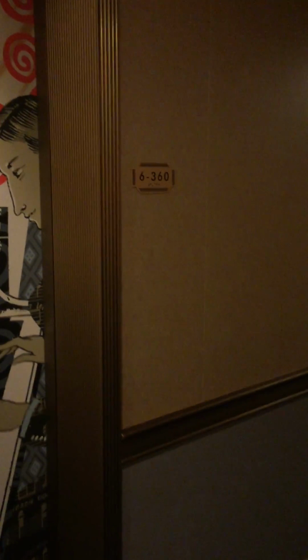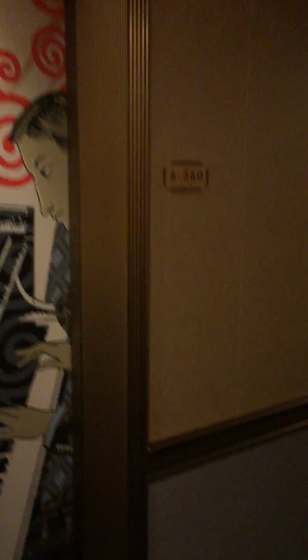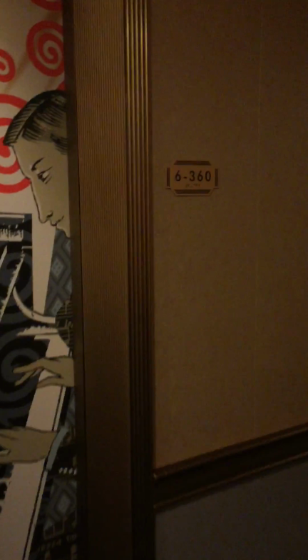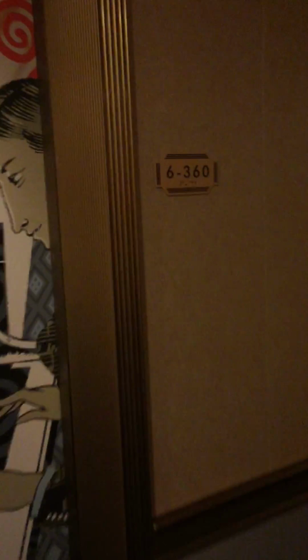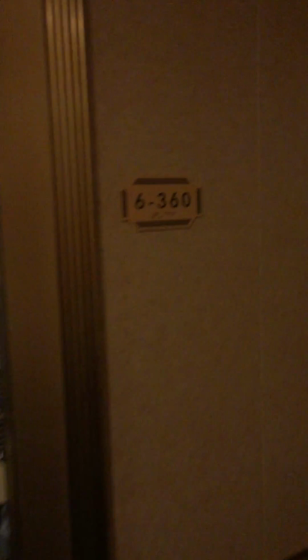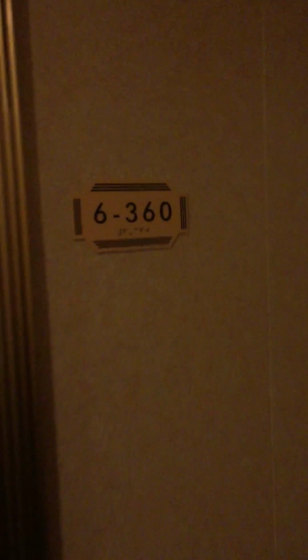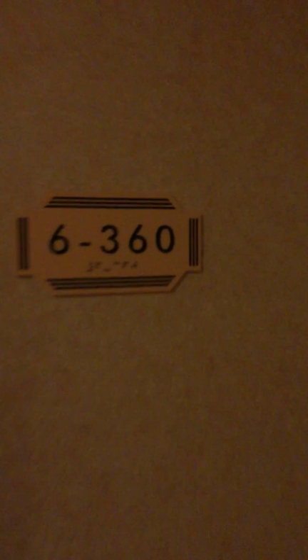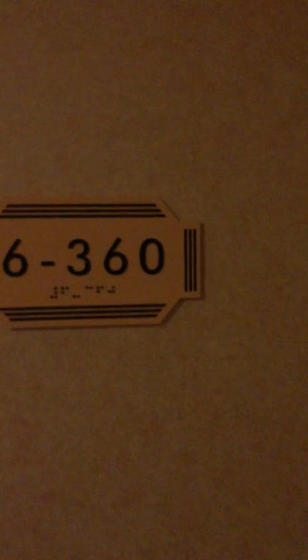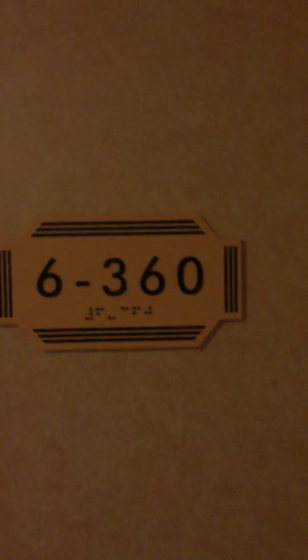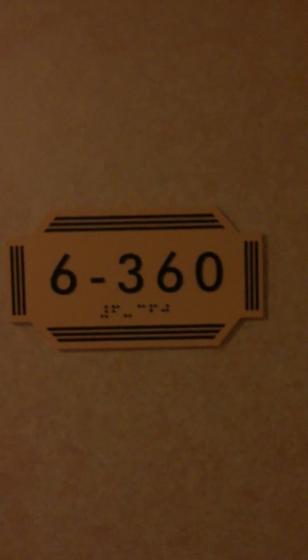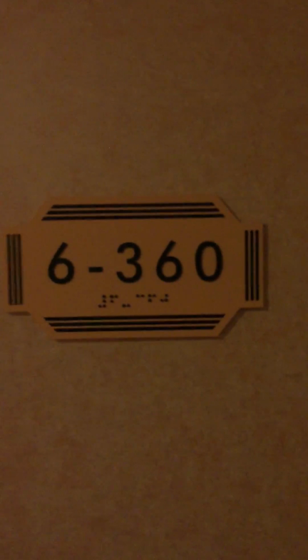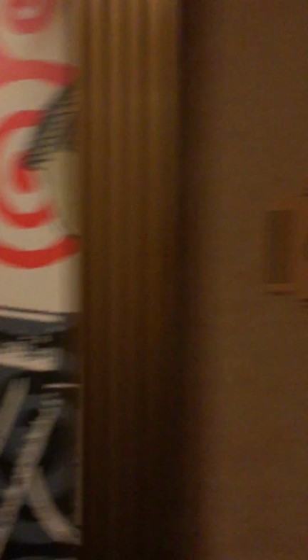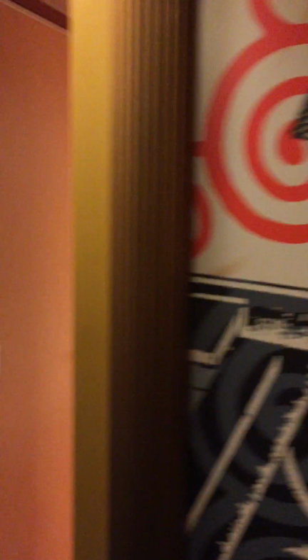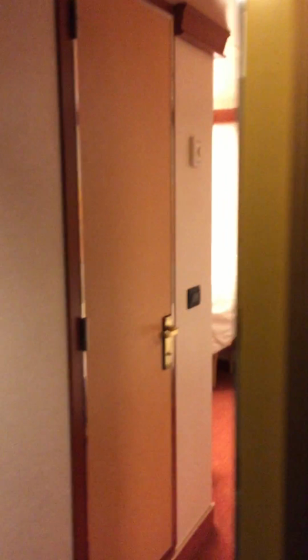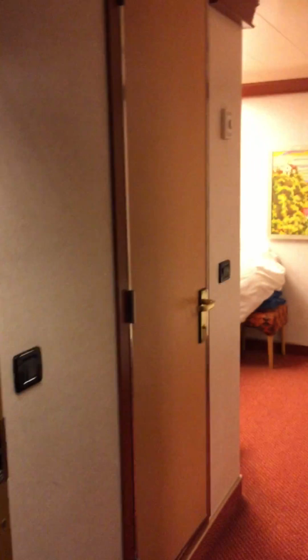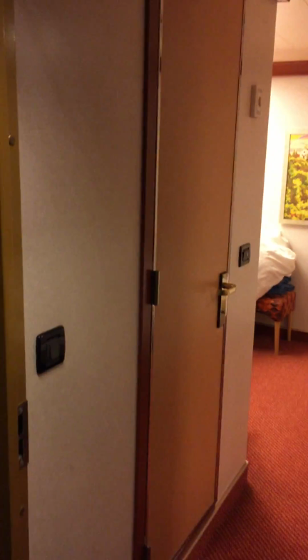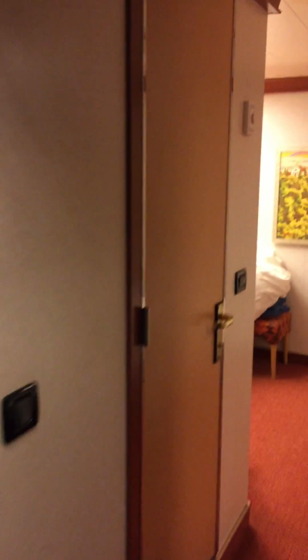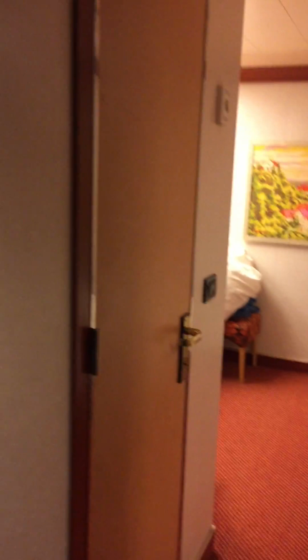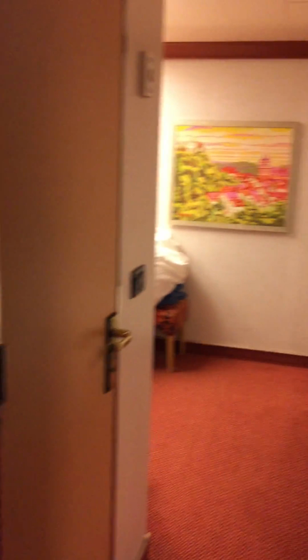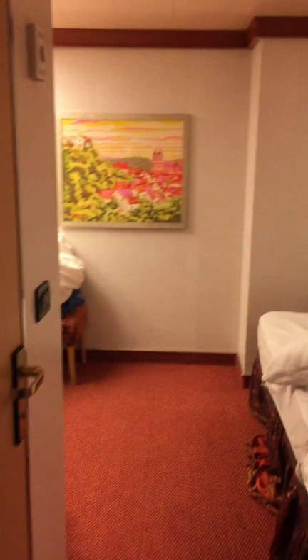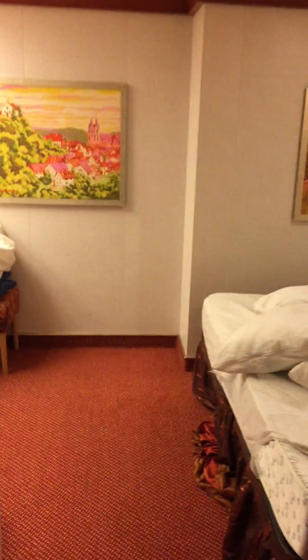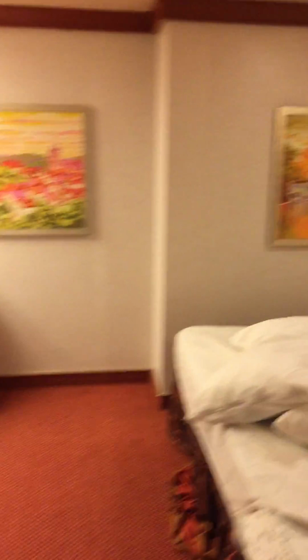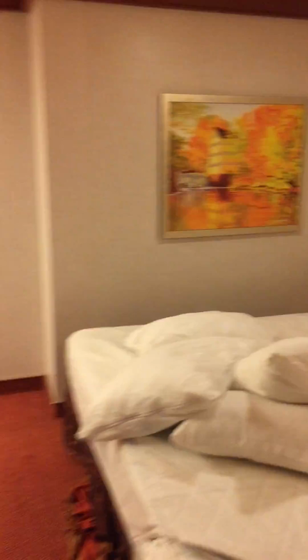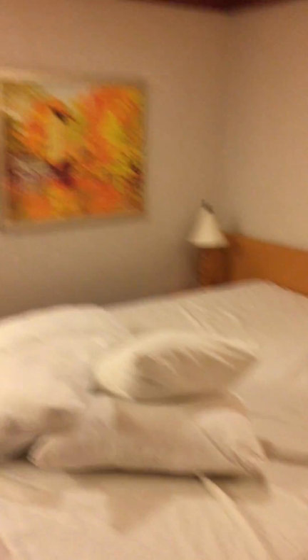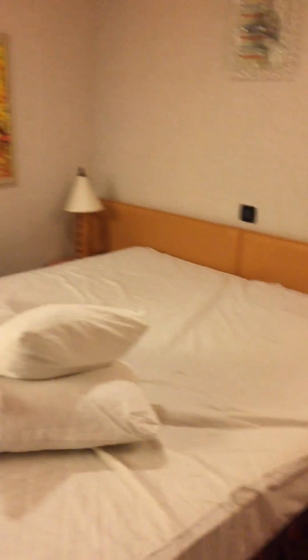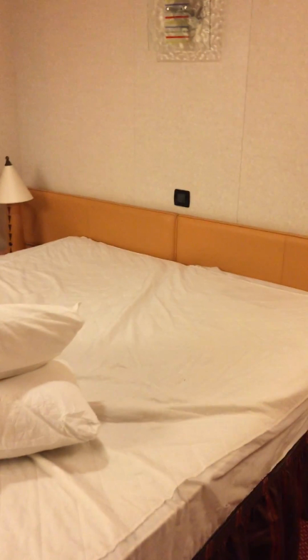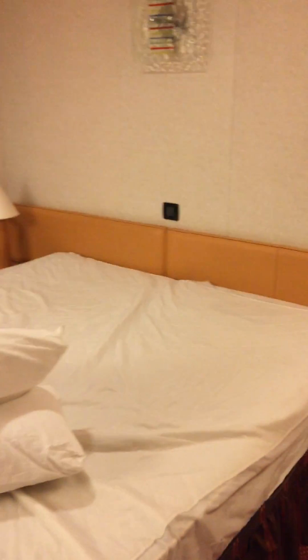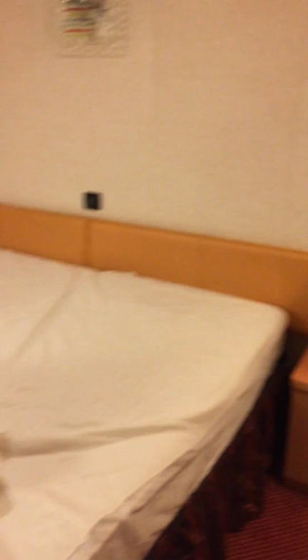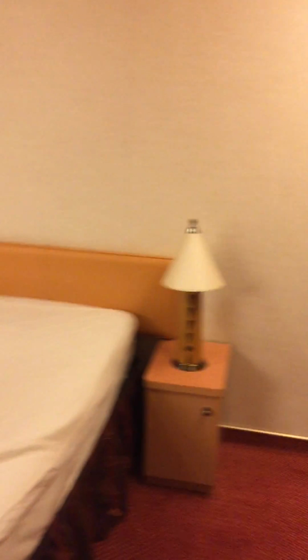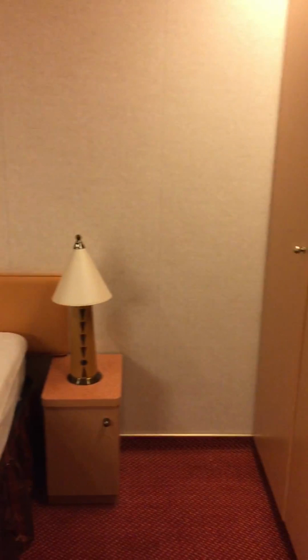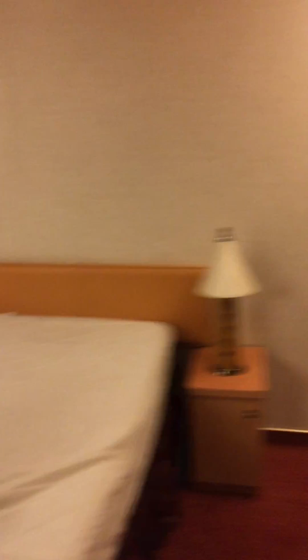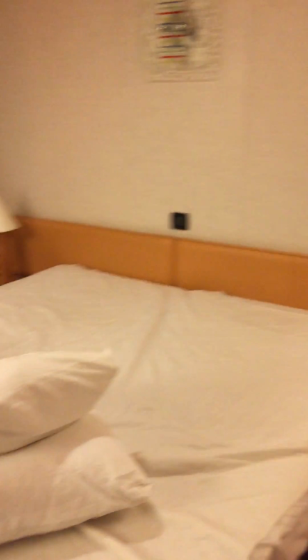Hello, we're on board the Carnival Dream, Stateroom 6360. It is a sideways interior cabin. It's not even ready yet, but we got on board and I decided to drop off our luggage.